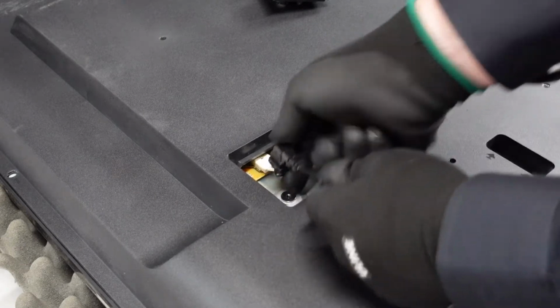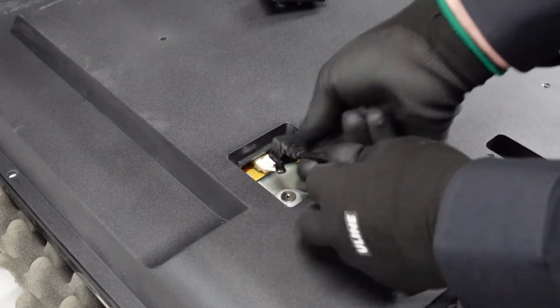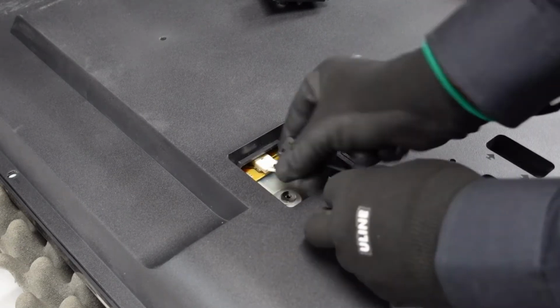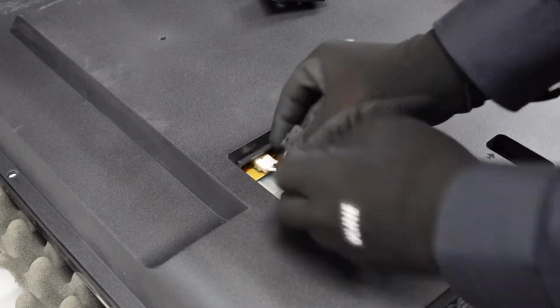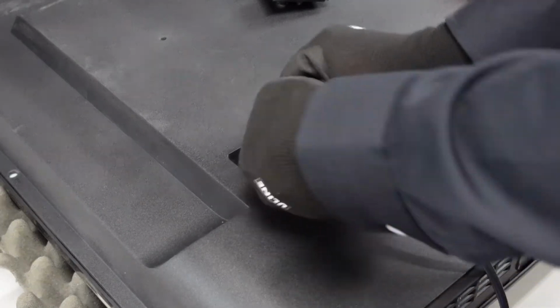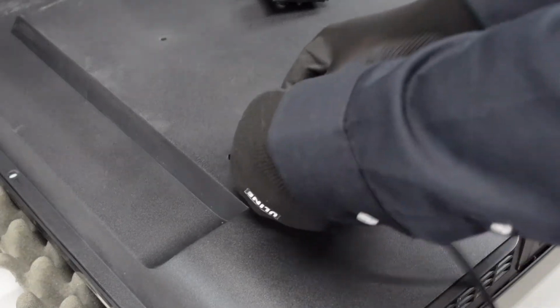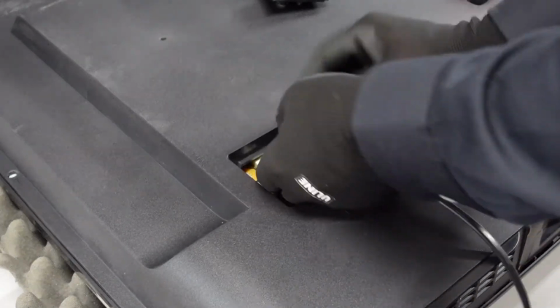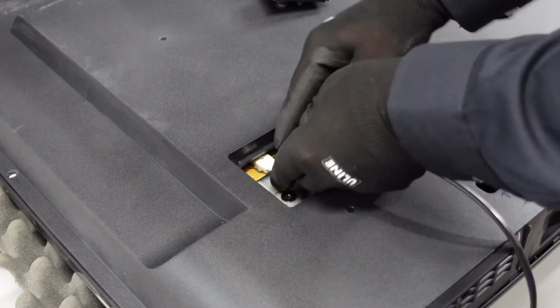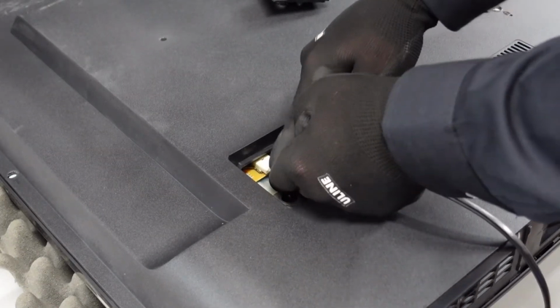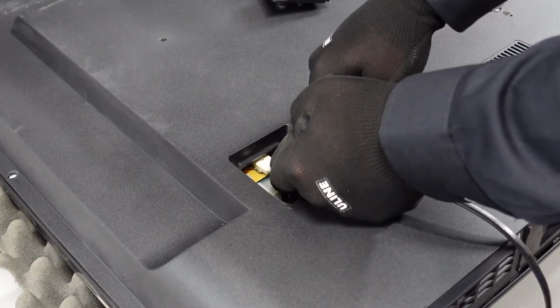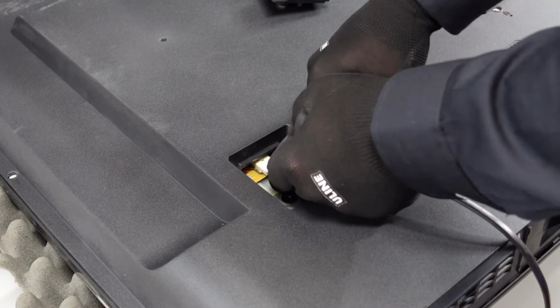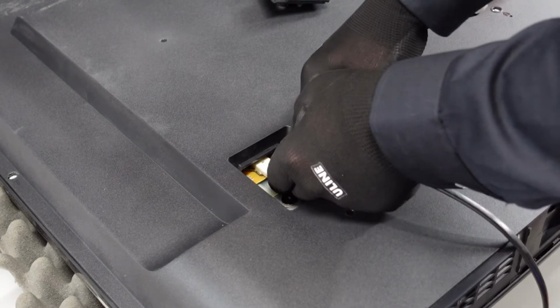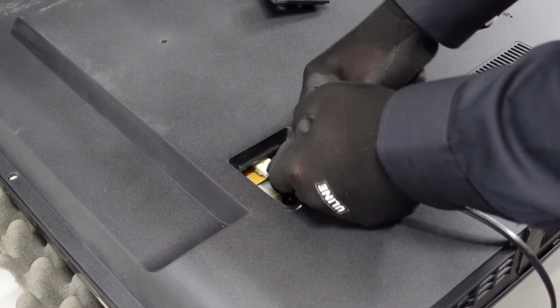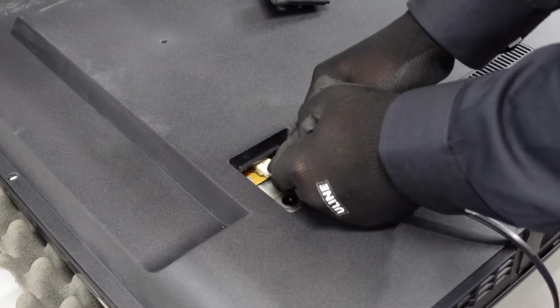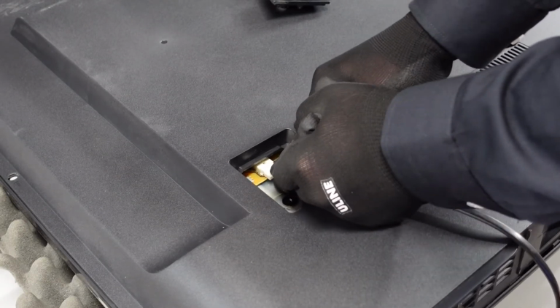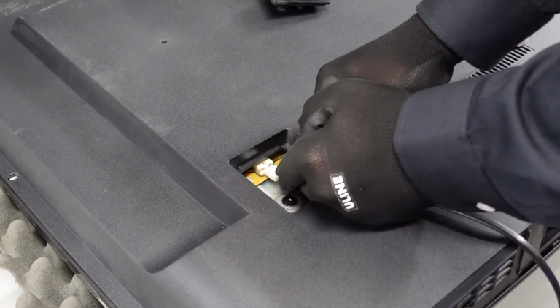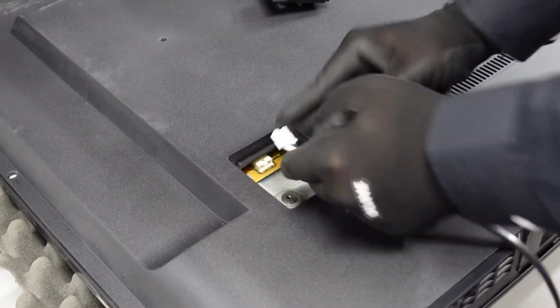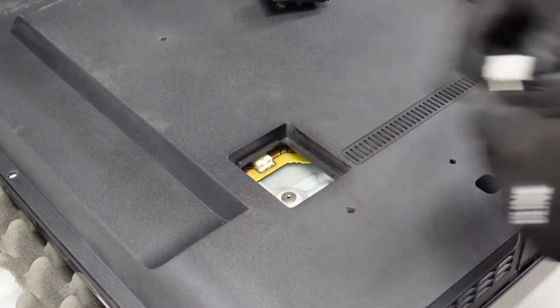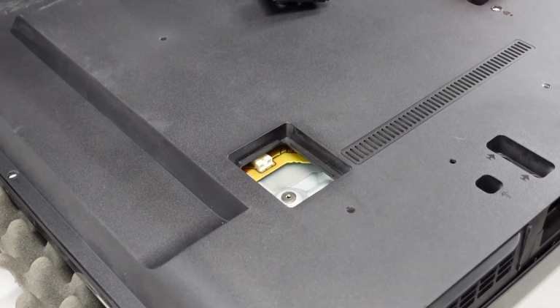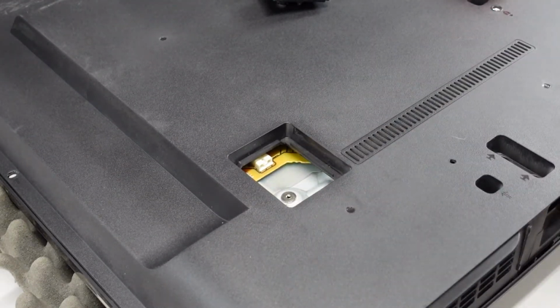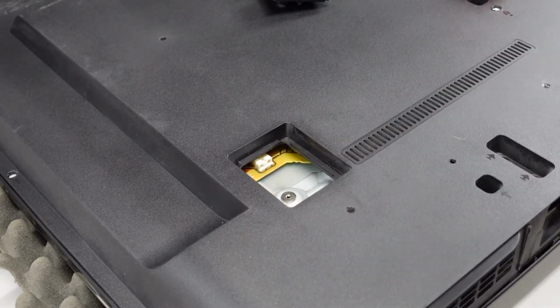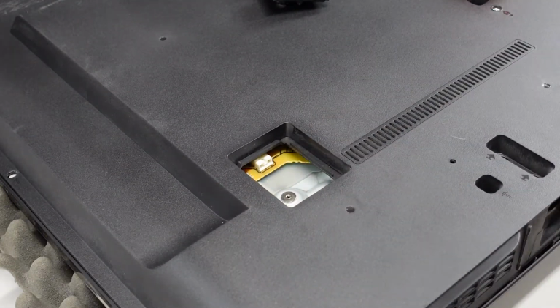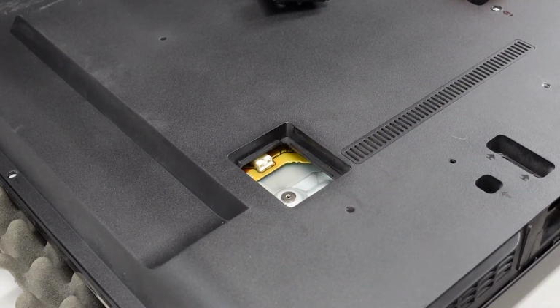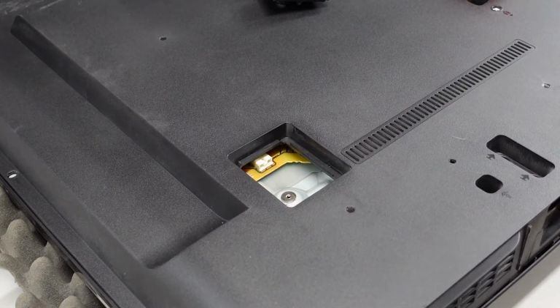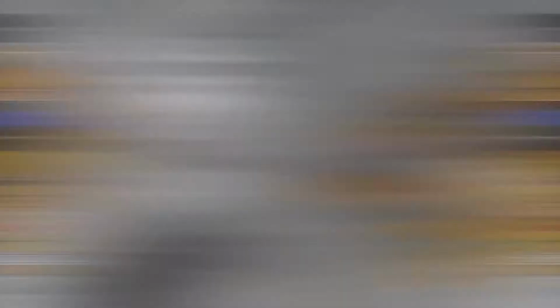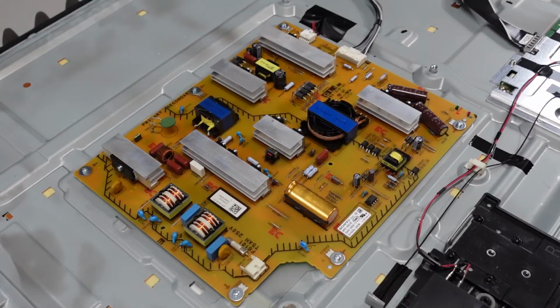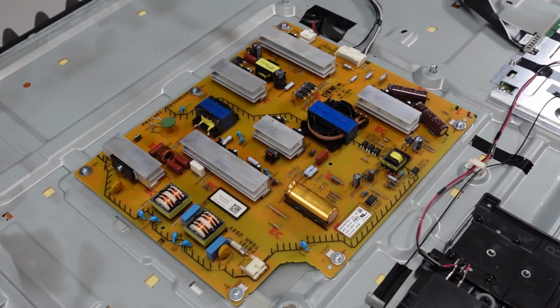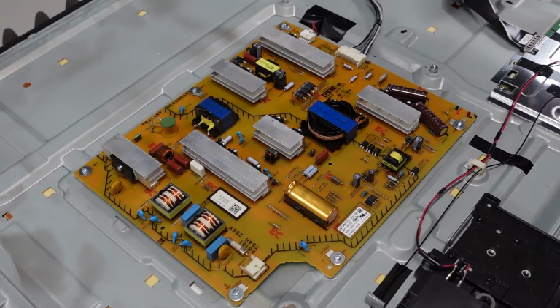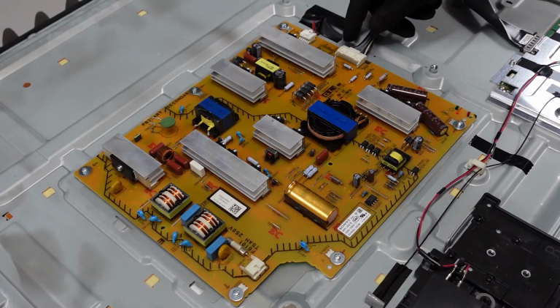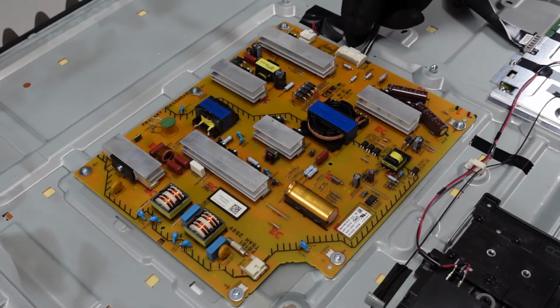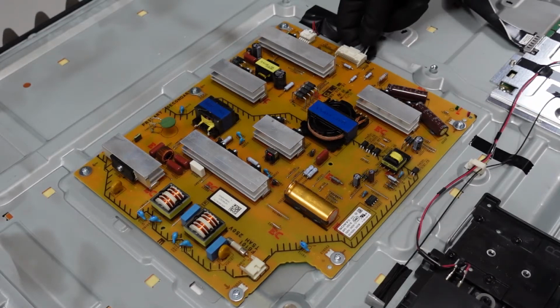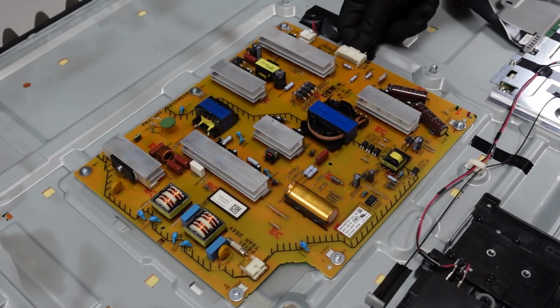We're just going to pinch down and pull it out. Try to get some leverage on it — you might need to use both hands. Pinch it down and pull it on out and we have our power cord removed.